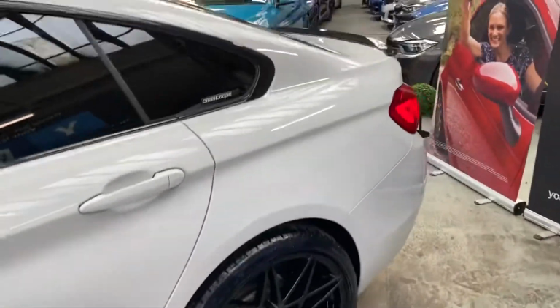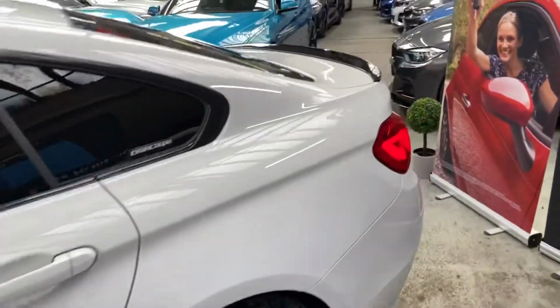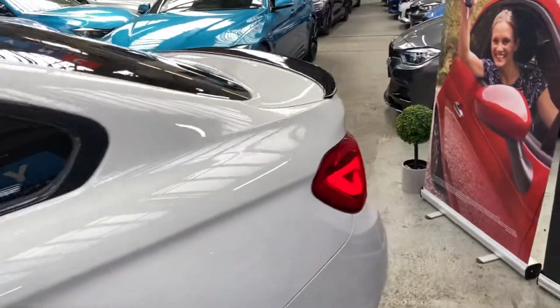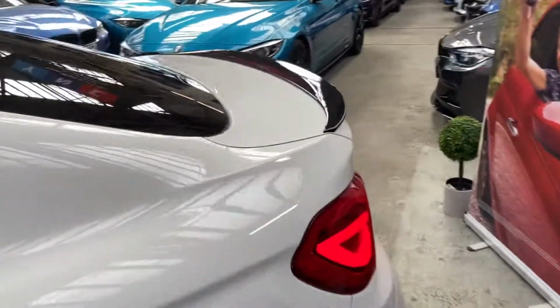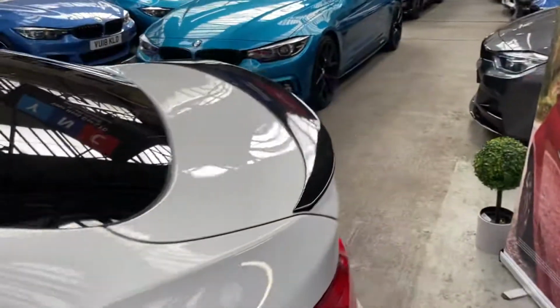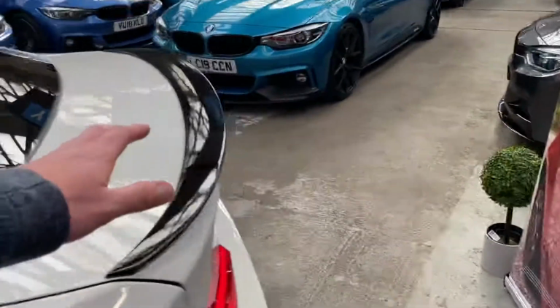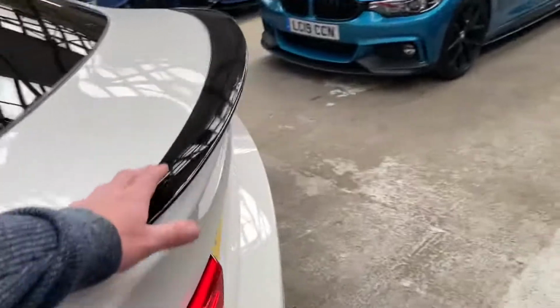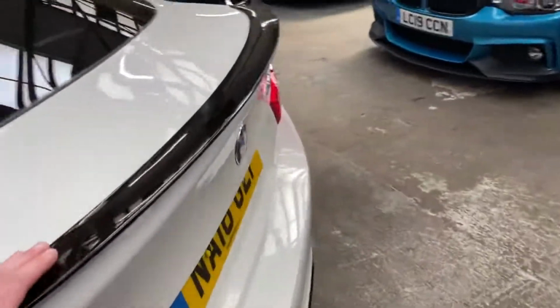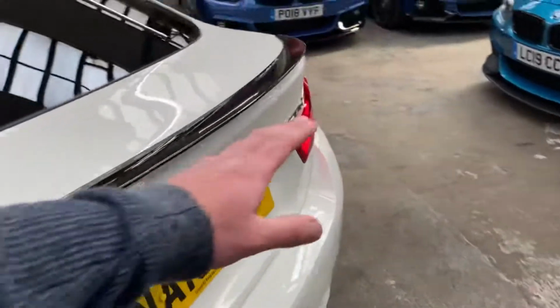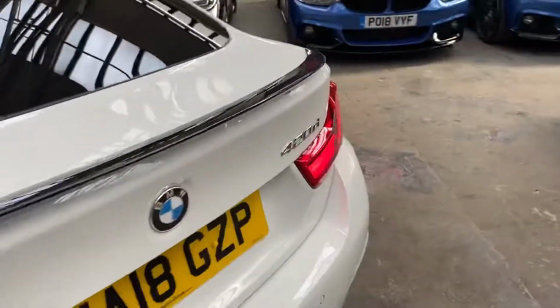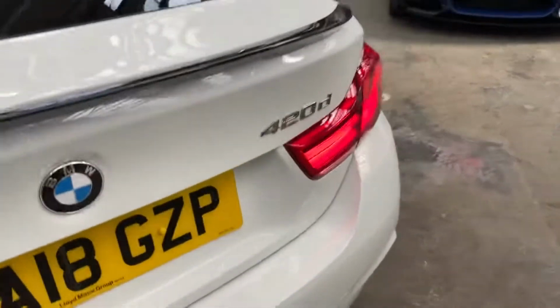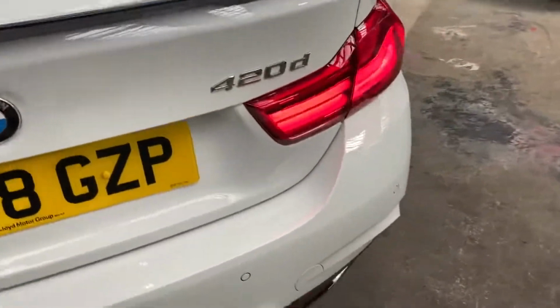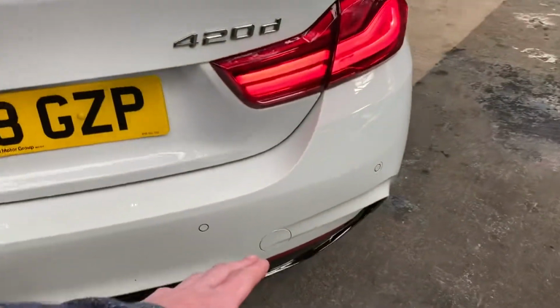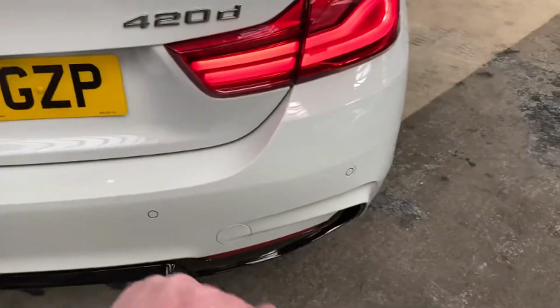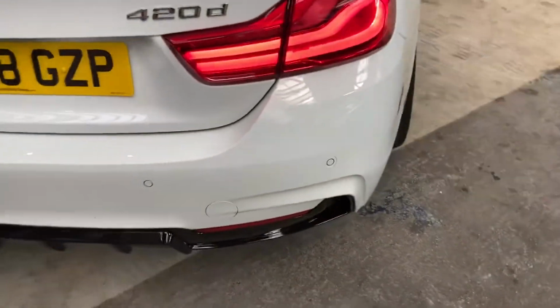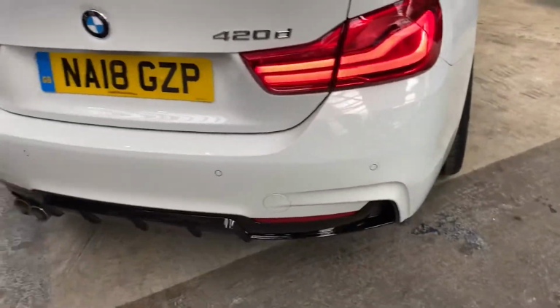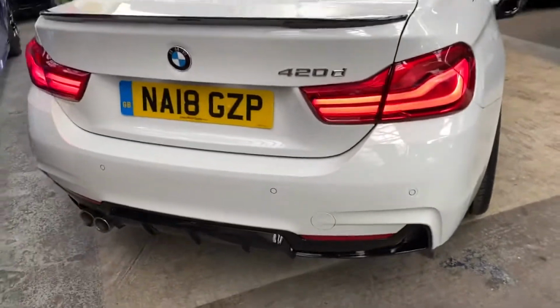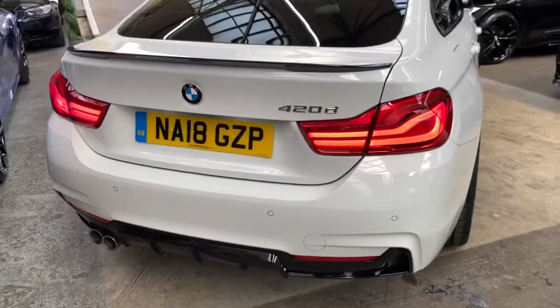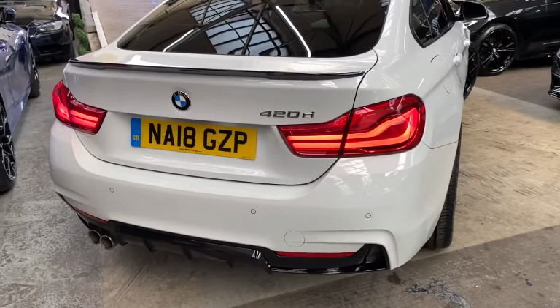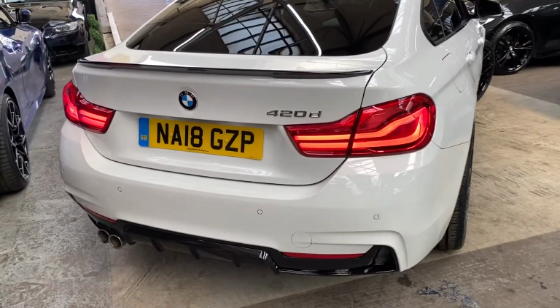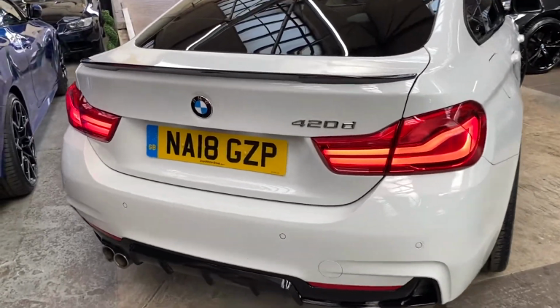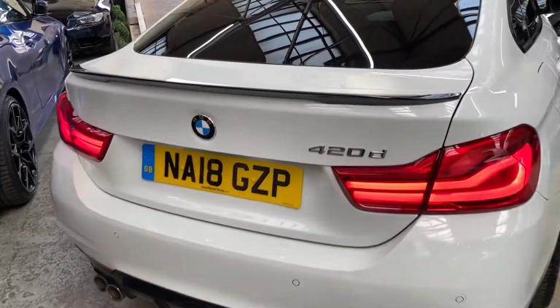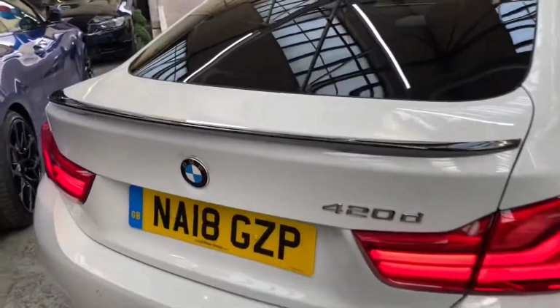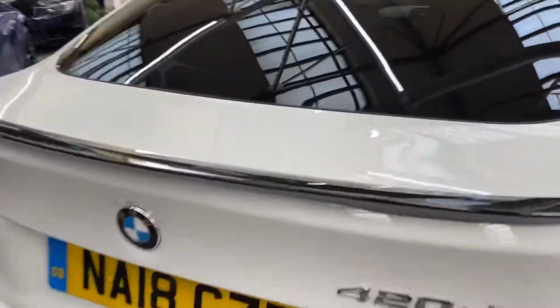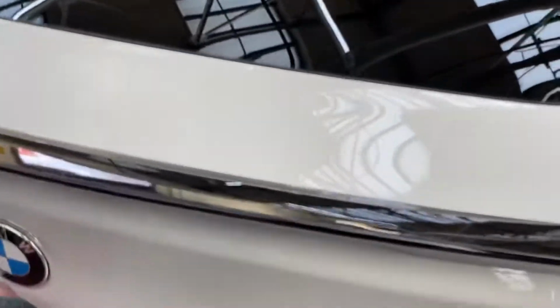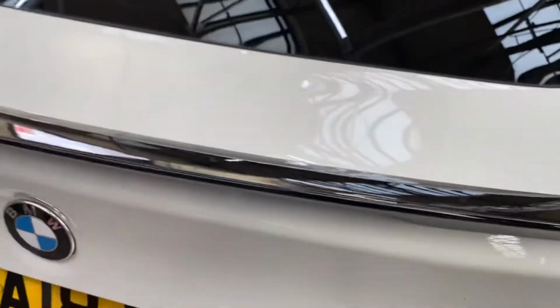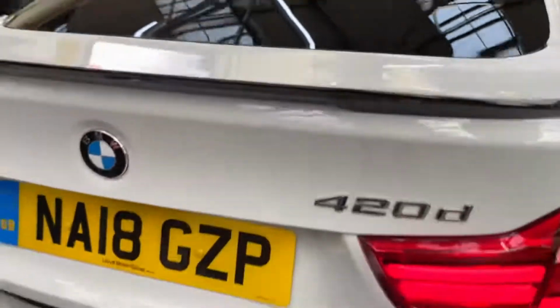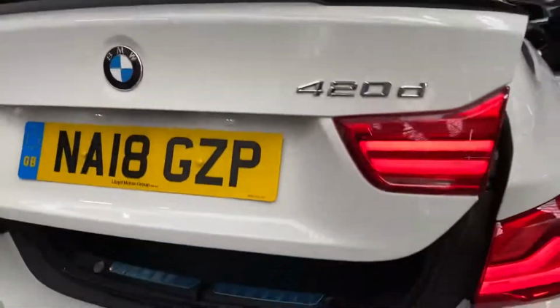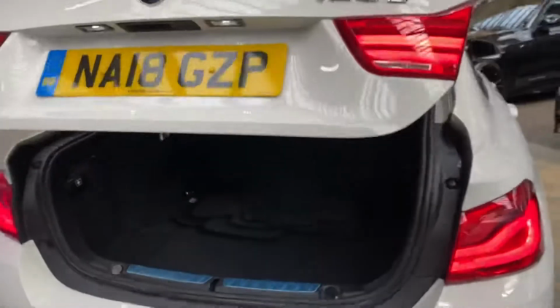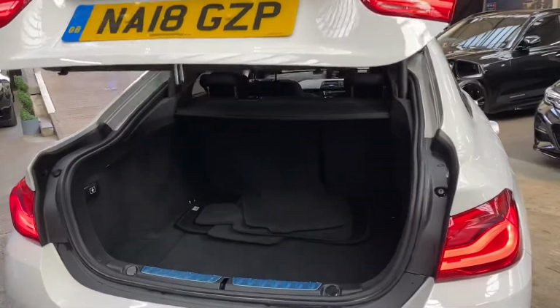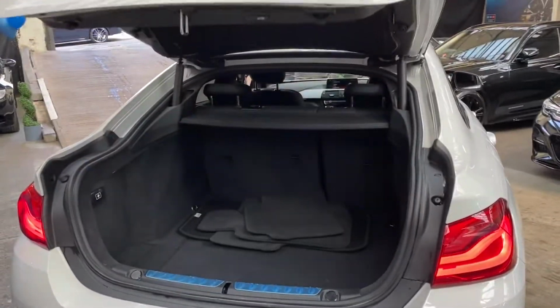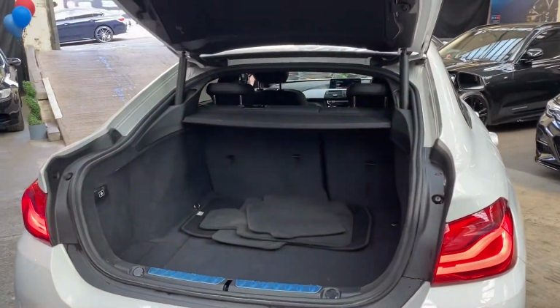Round towards the back of the vehicle we've got the gloss black rear boot spoiler, facelift LED rear lights, and the matching rear diffuser. The Grand Coupes do of course come with an automatic opening and closing tailgate, as you can see here.